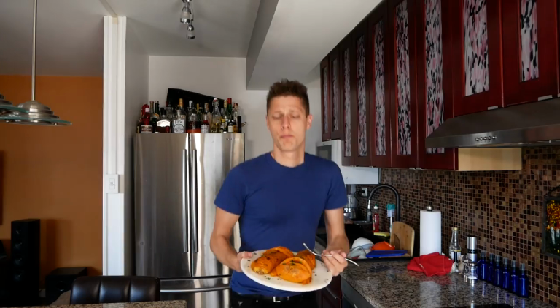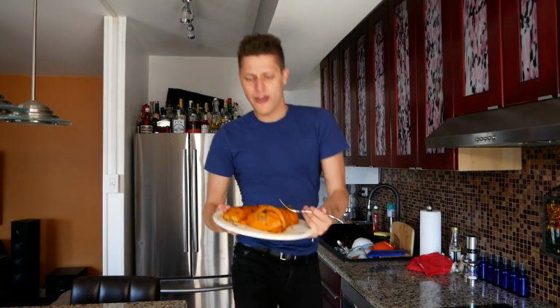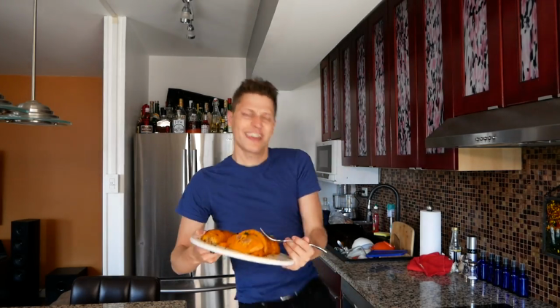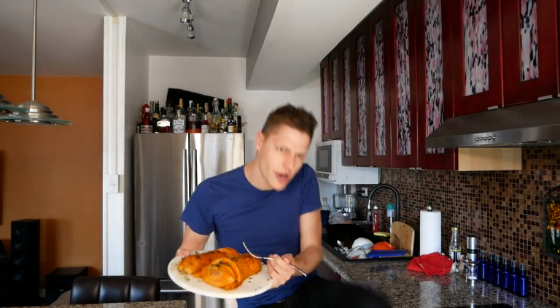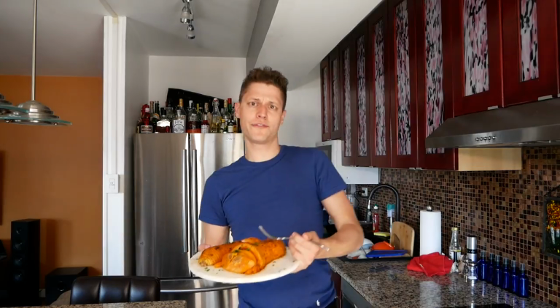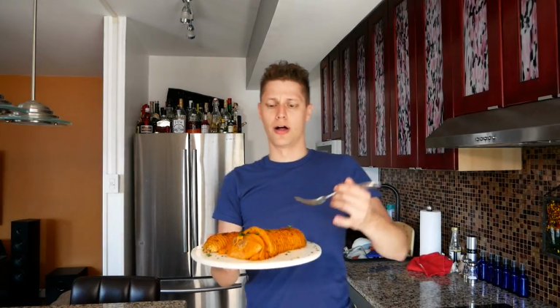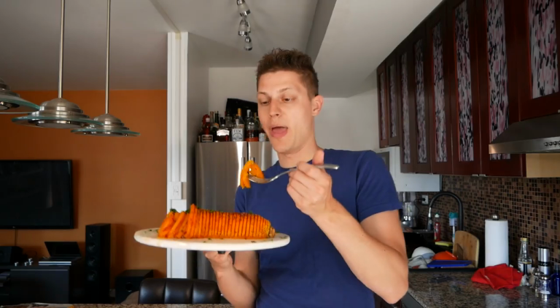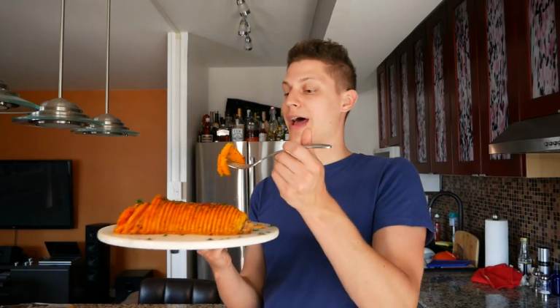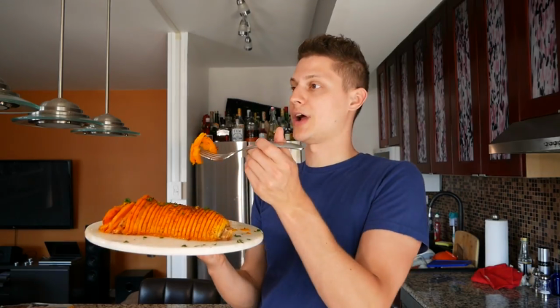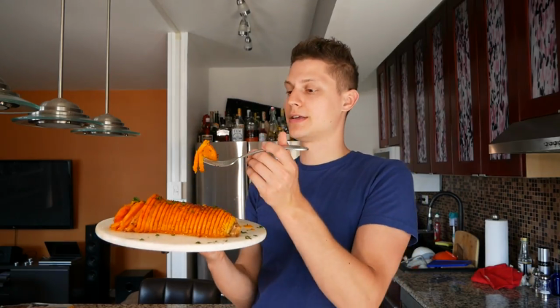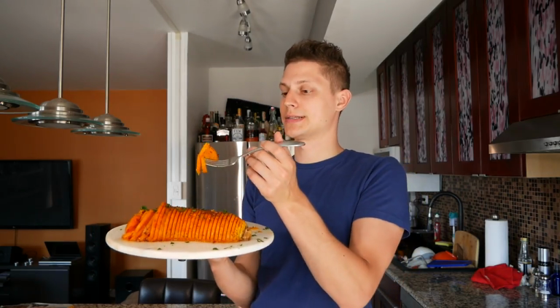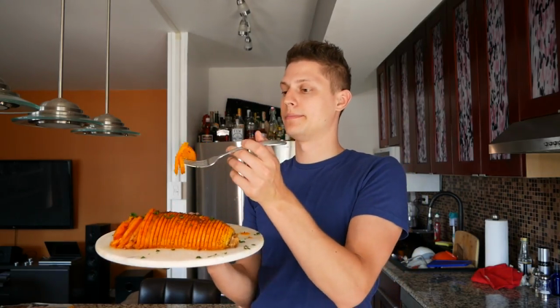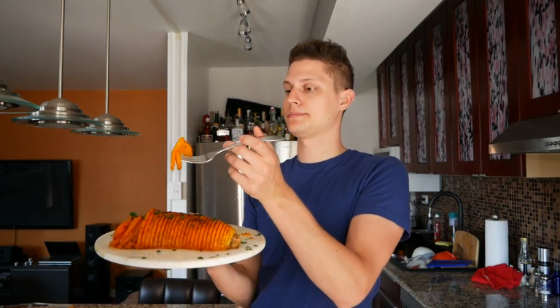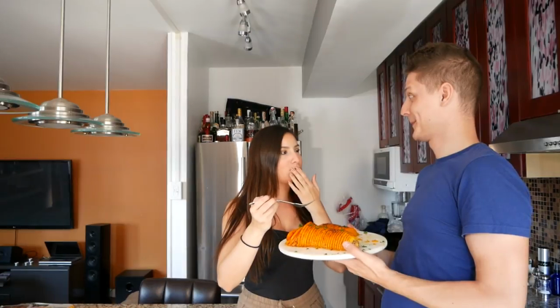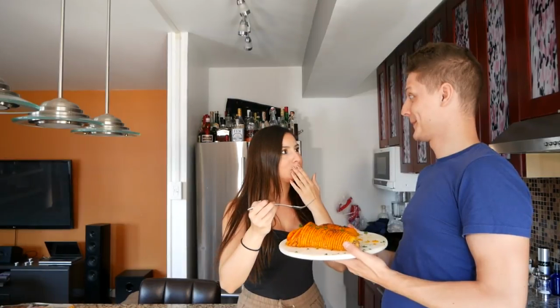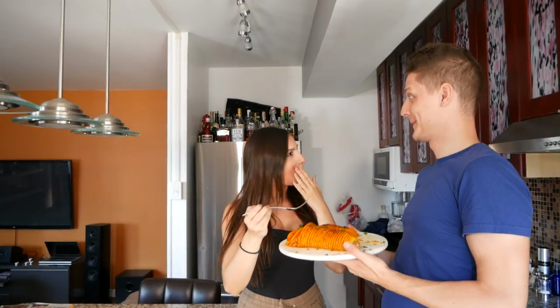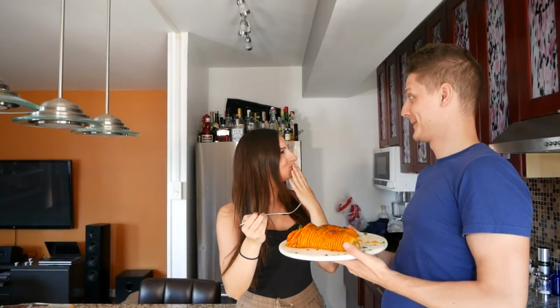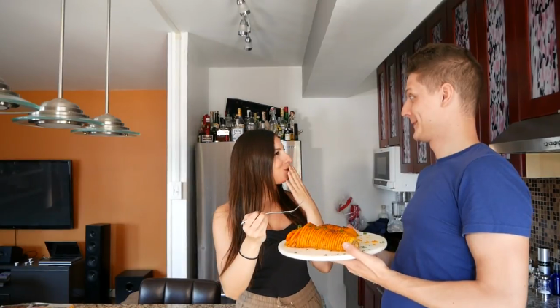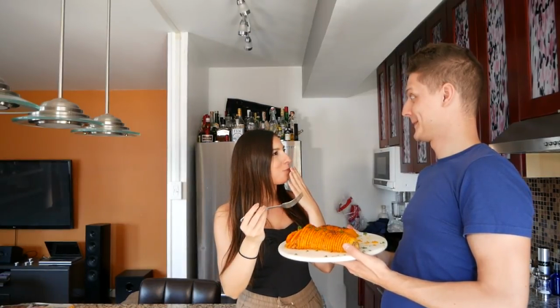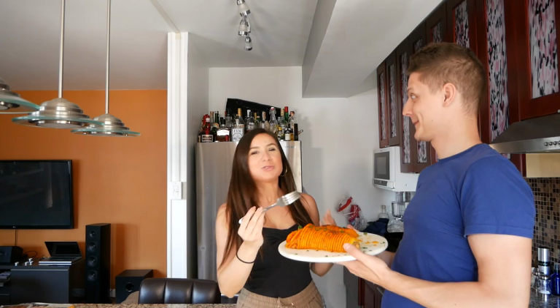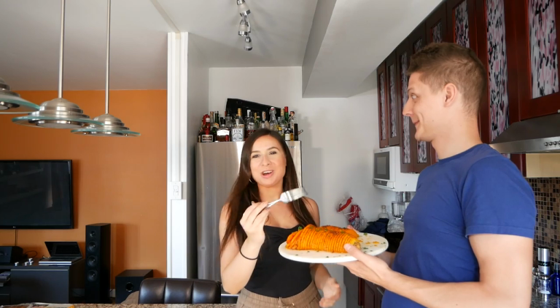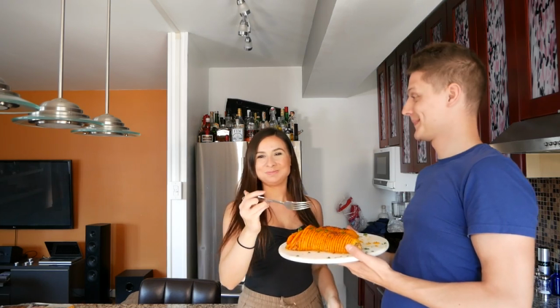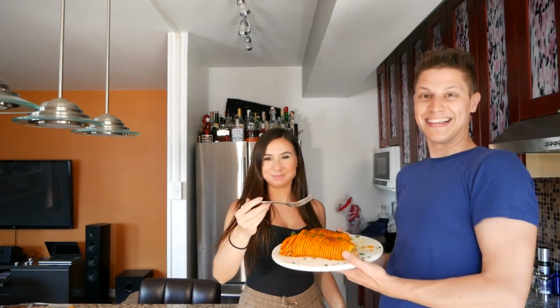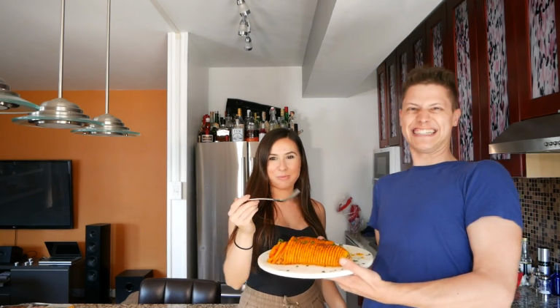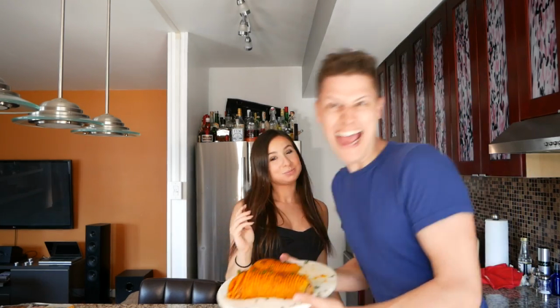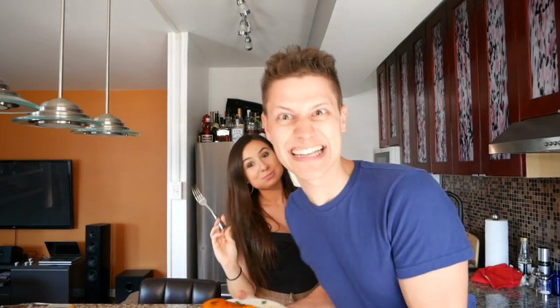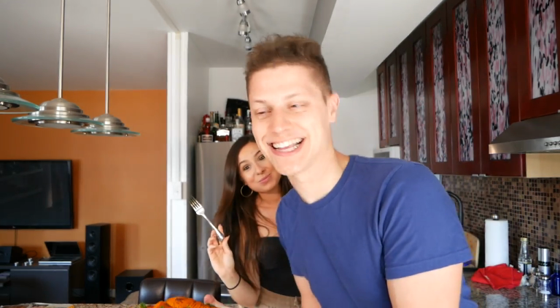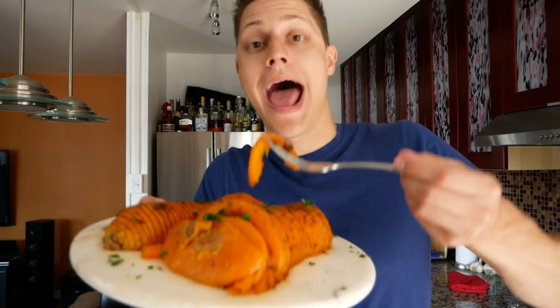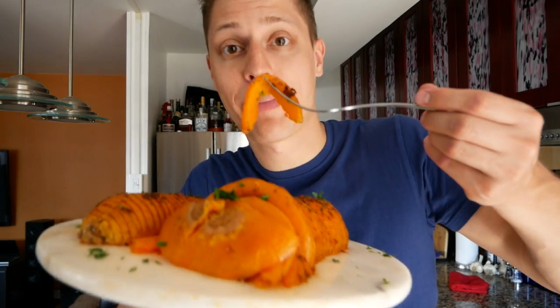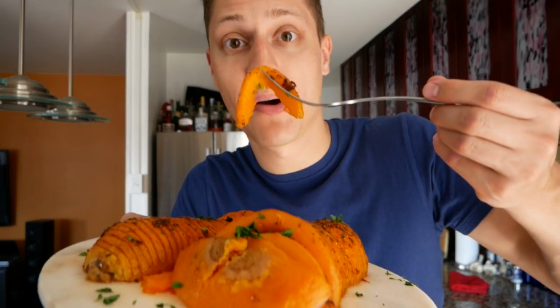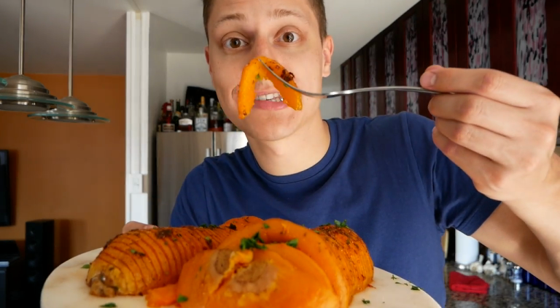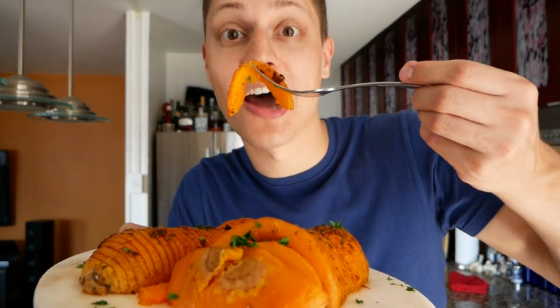Perfect for kick-starting fall. Hey, you gotta come try this — come check this out. Pretty good. Yes! Hasselback butternut squash, oh my gosh.